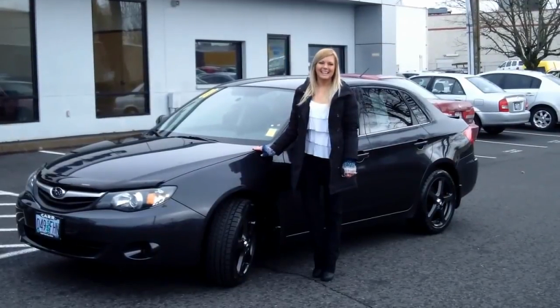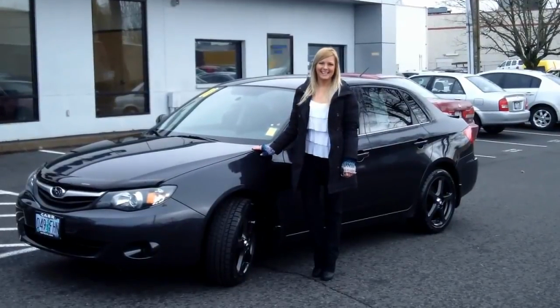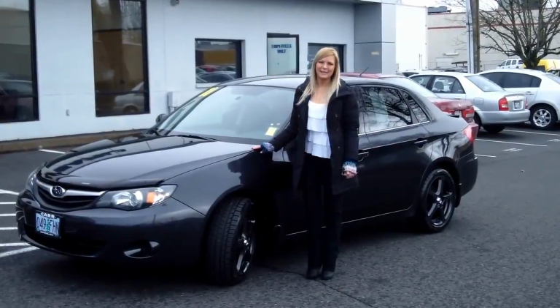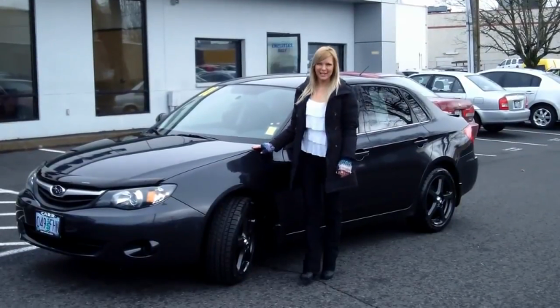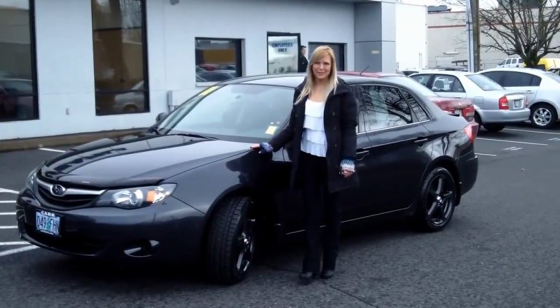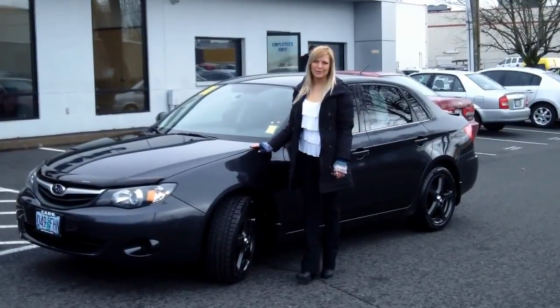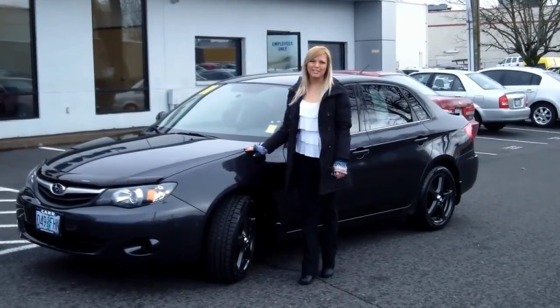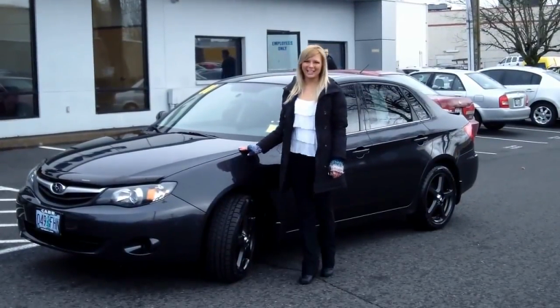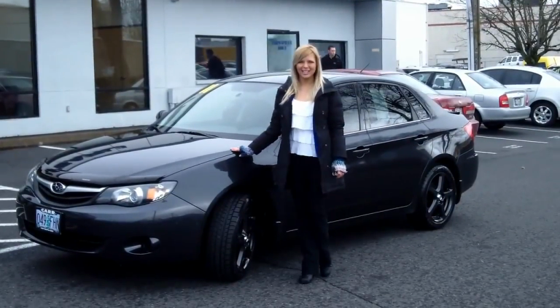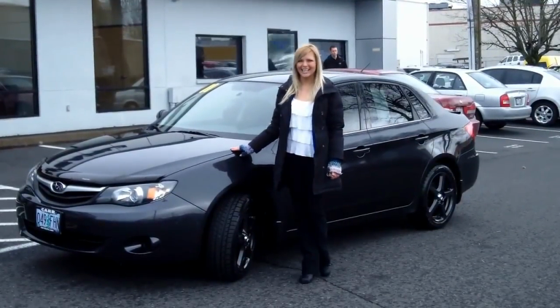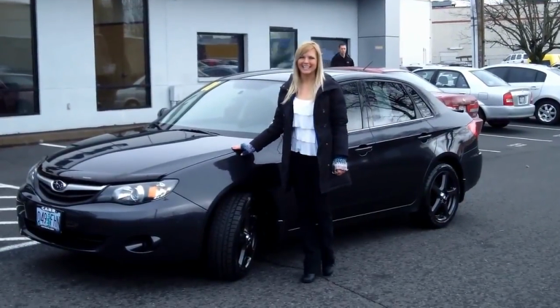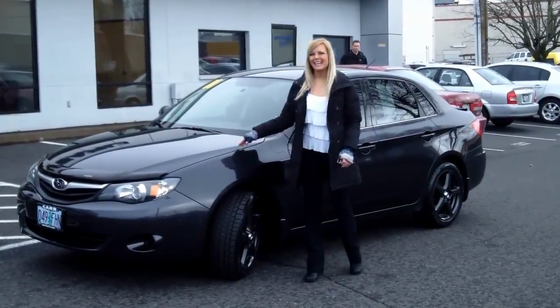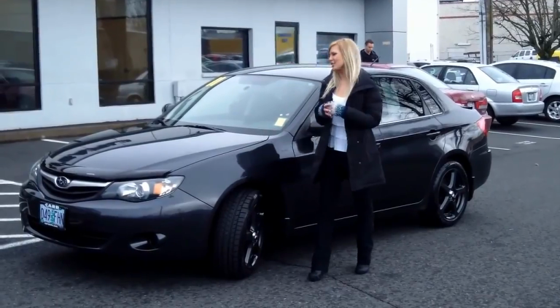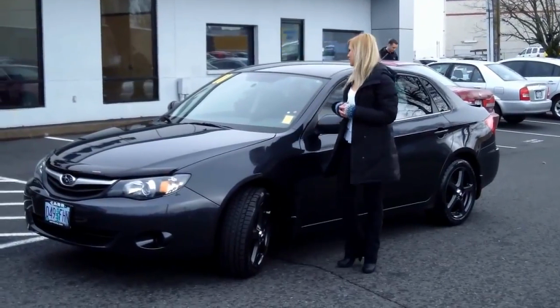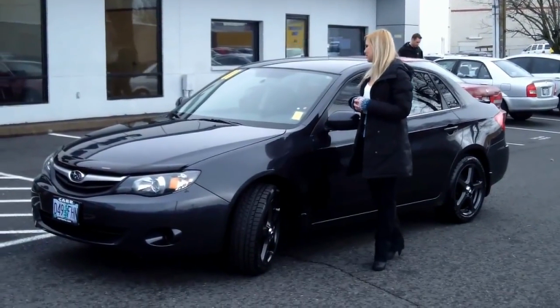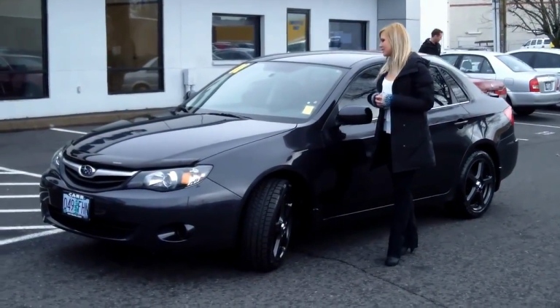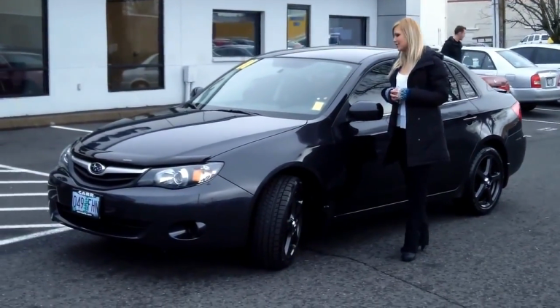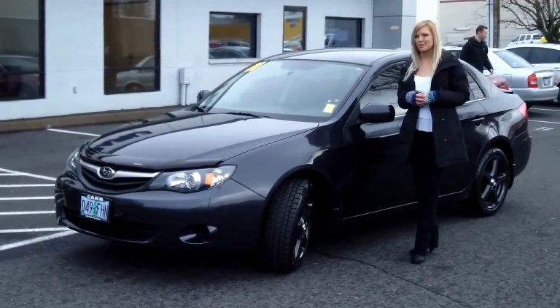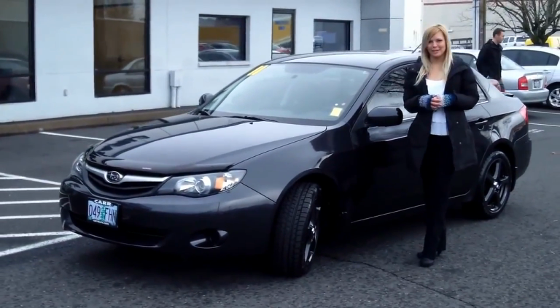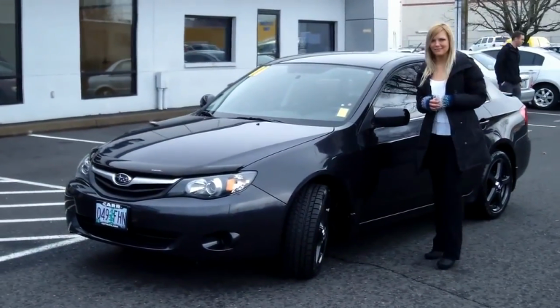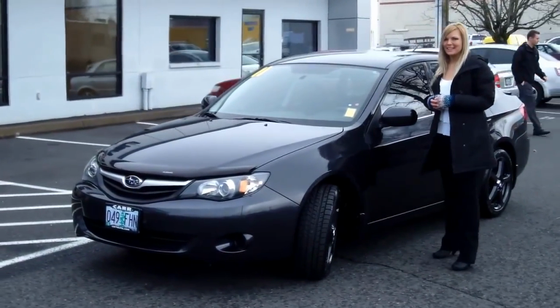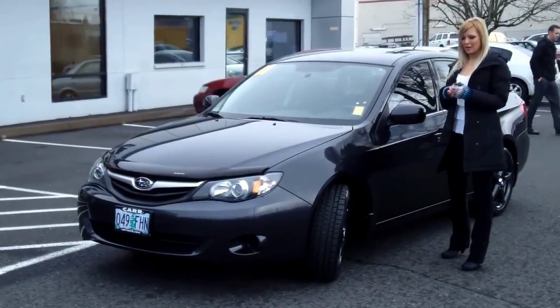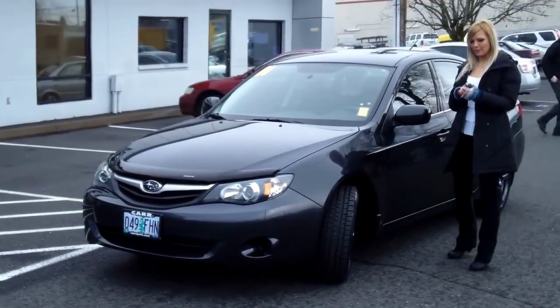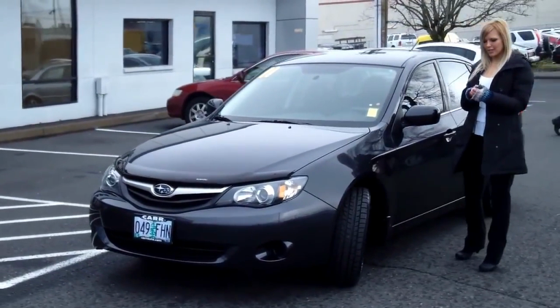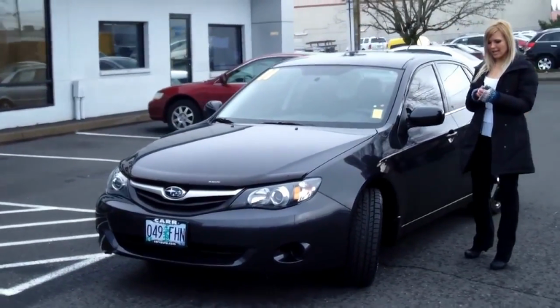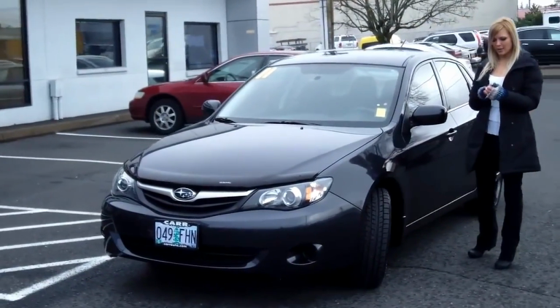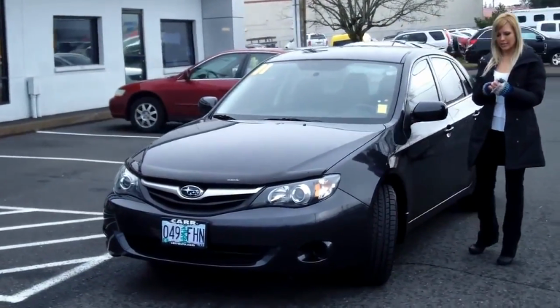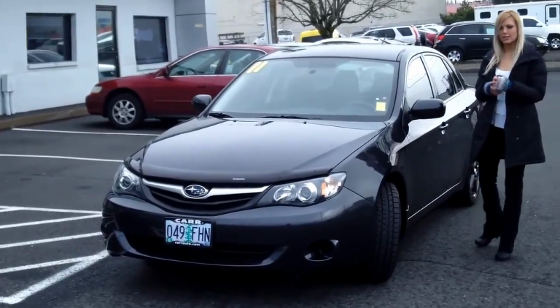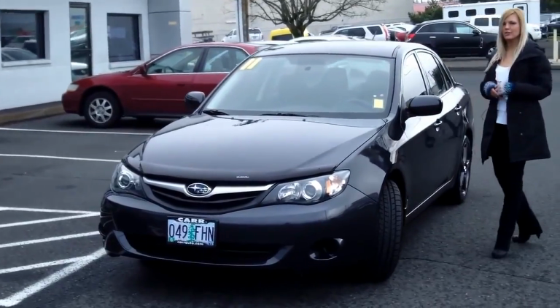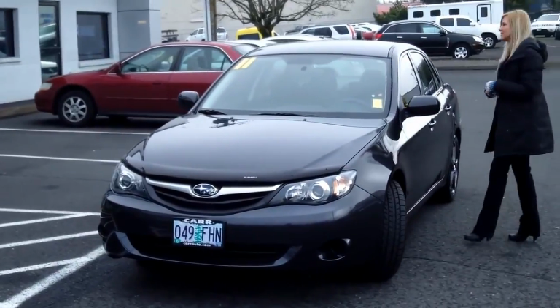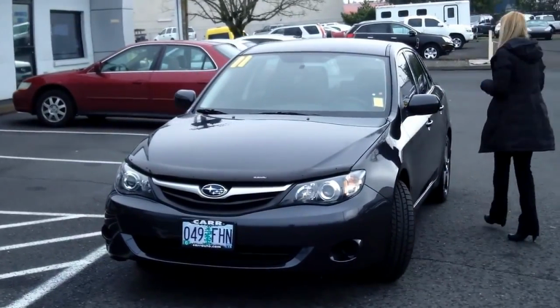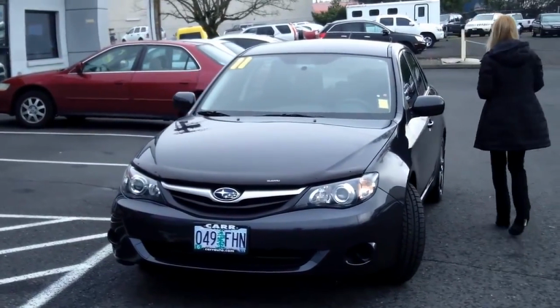Hi, this is Lacey. I'm here at Car Subaru in Beaverton. Thanks for clicking on that link. This is your virtual tour of the 2011 Subaru Impreza. The stock number for this vehicle is S139257A.